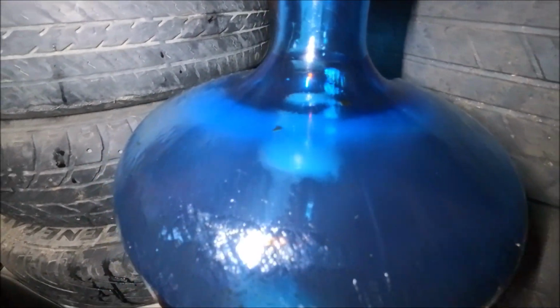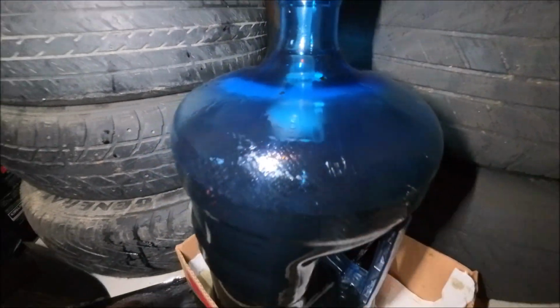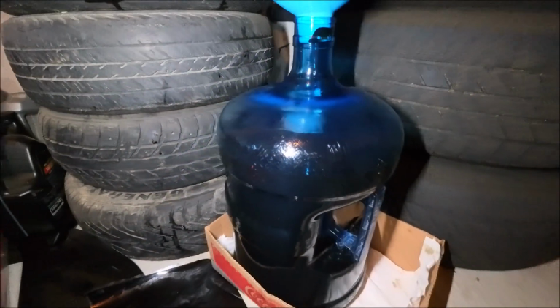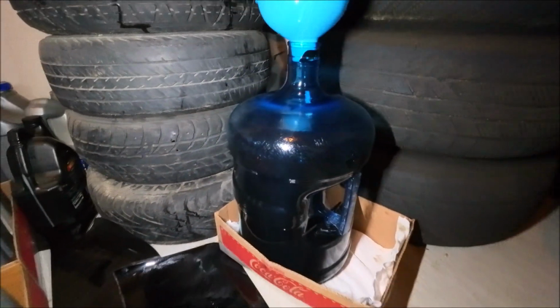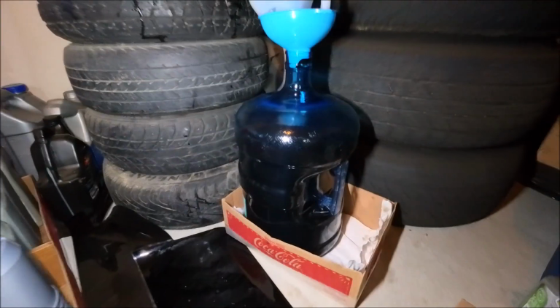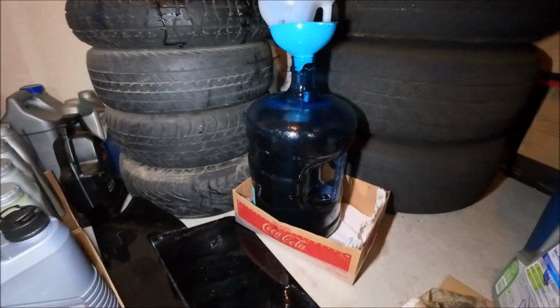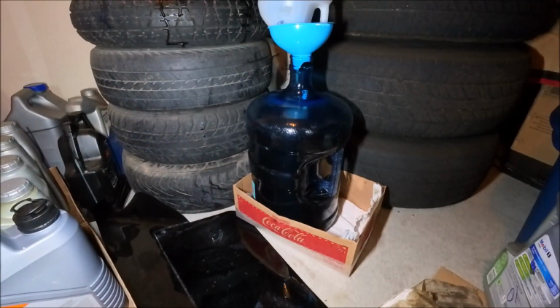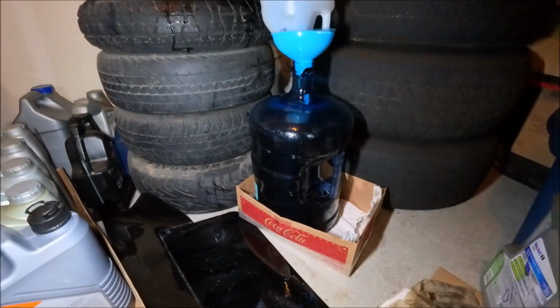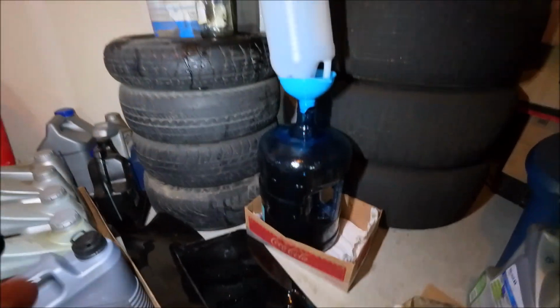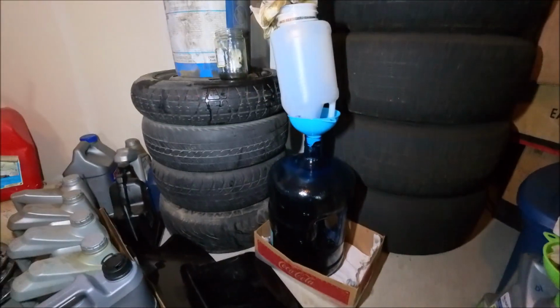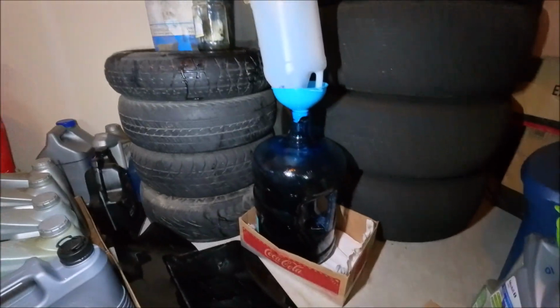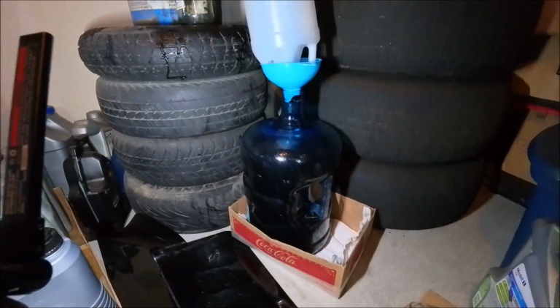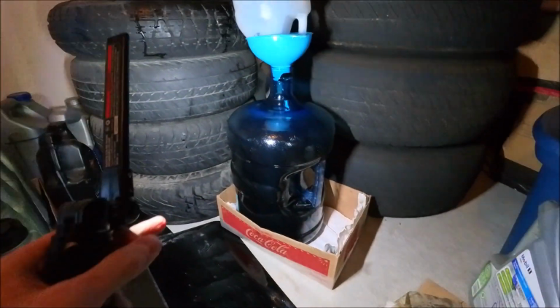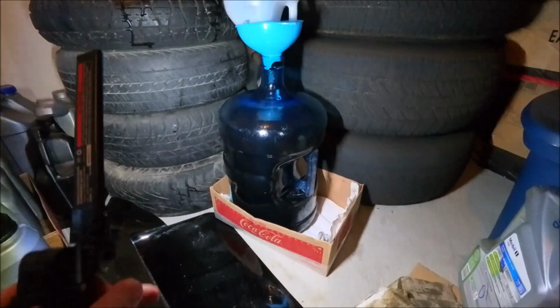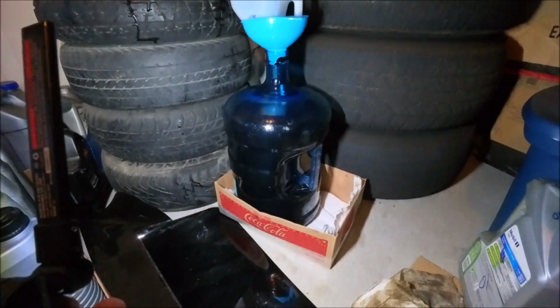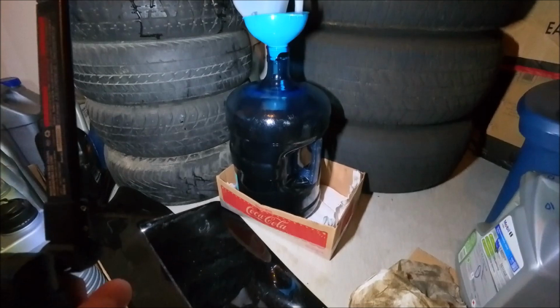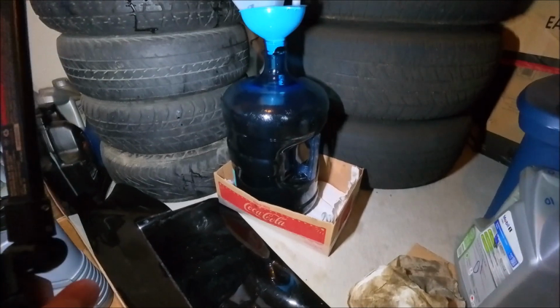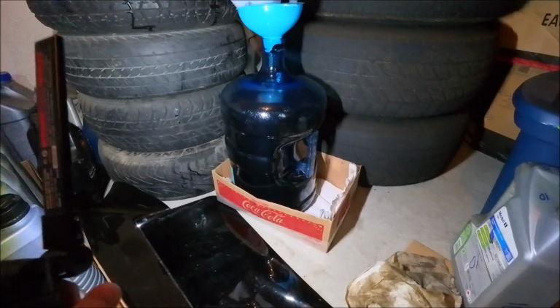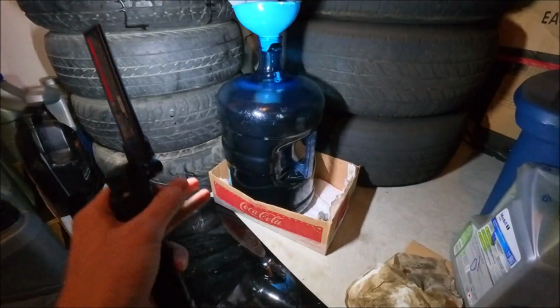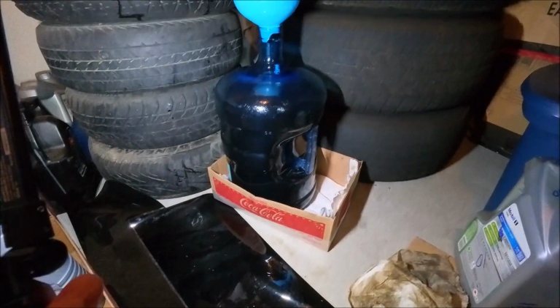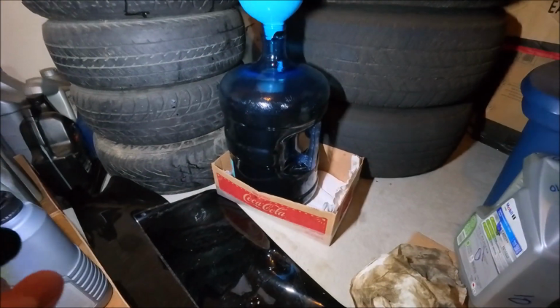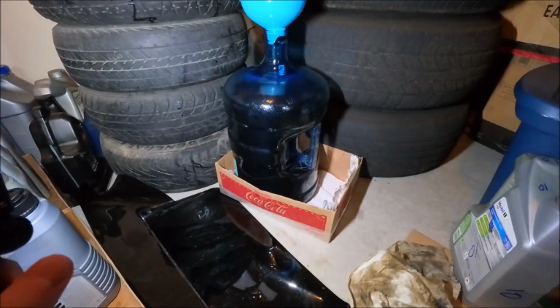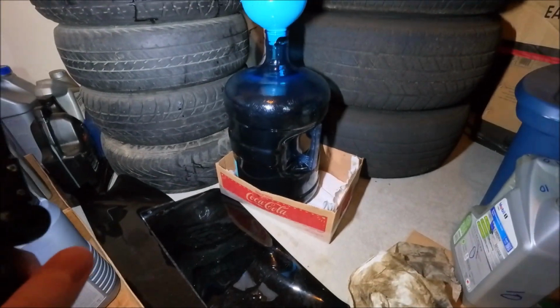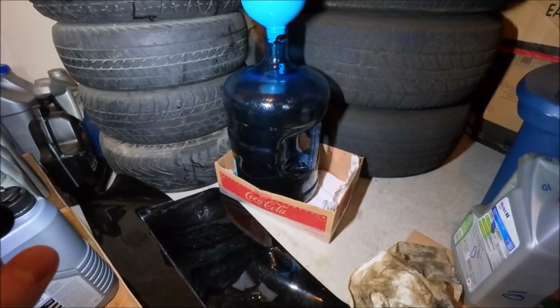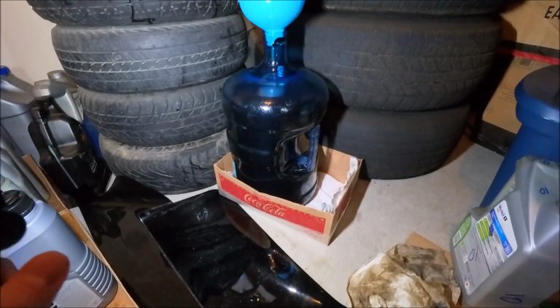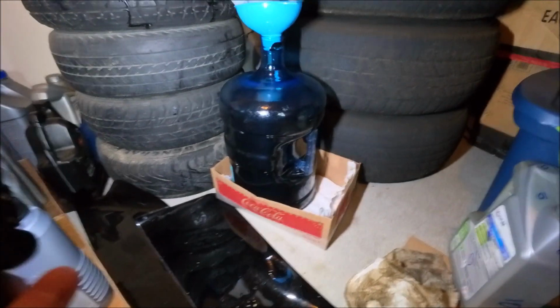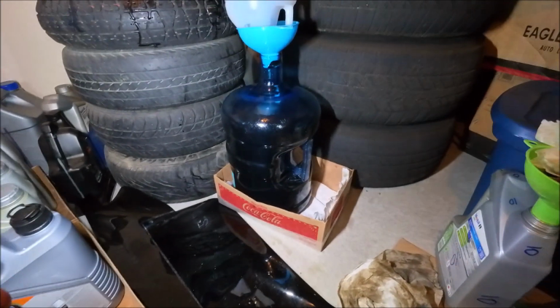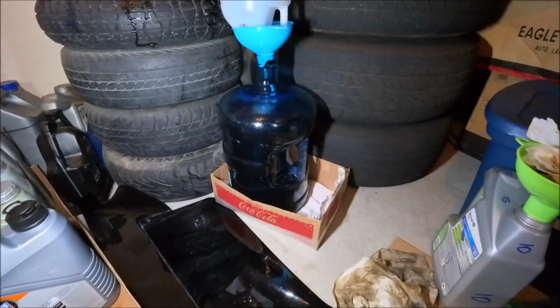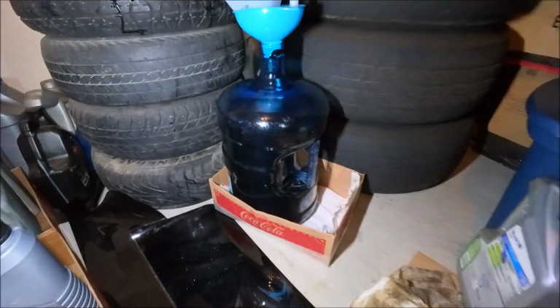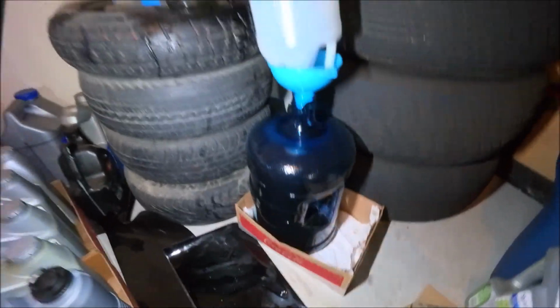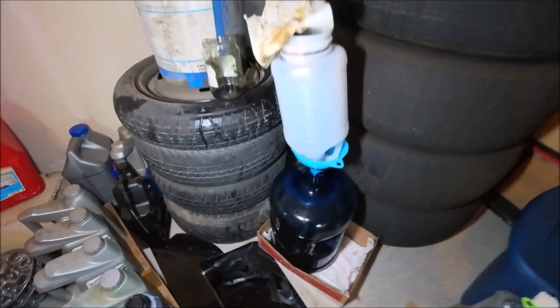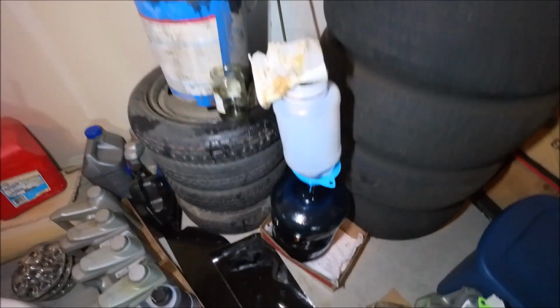You can see it's a slow drip — you can get like four or five gallons in about two days, depending on what kind of oil you're using.